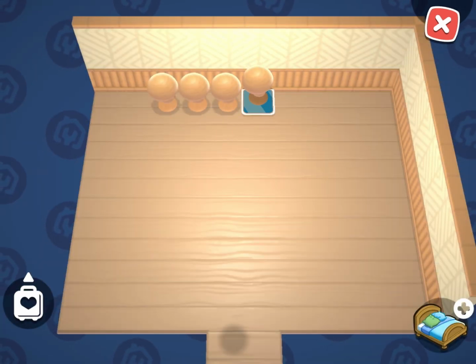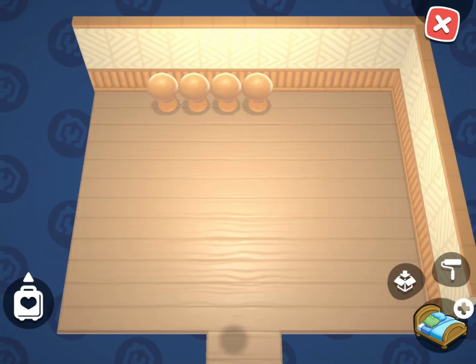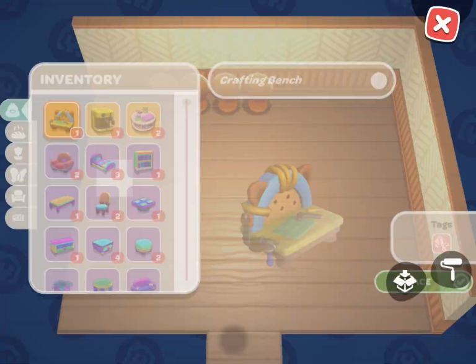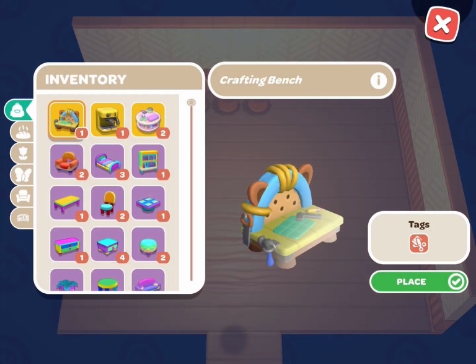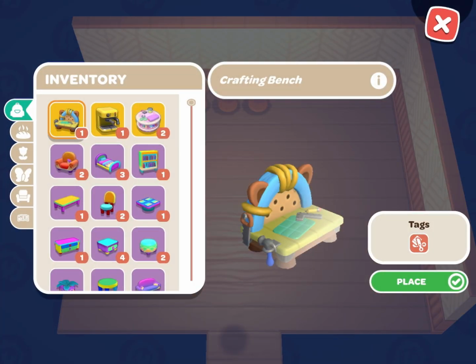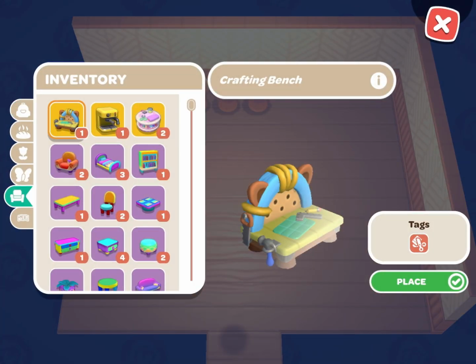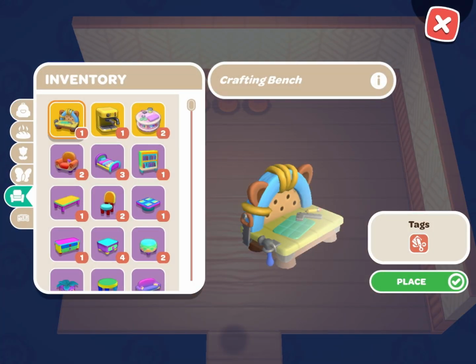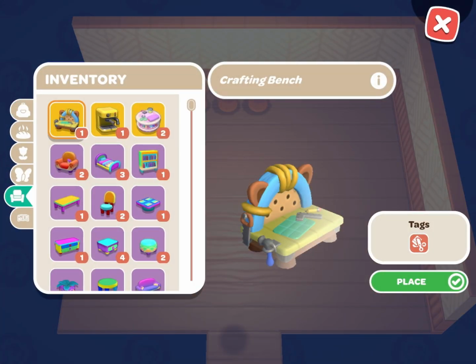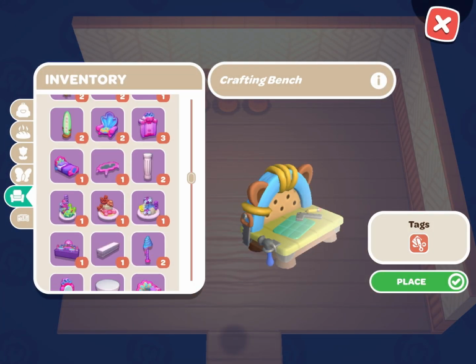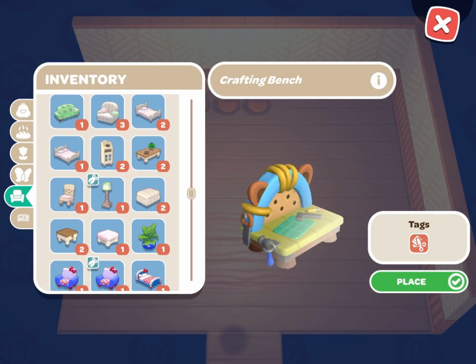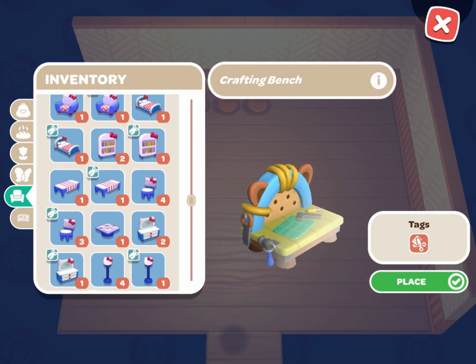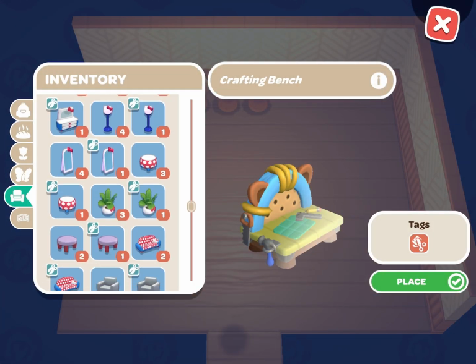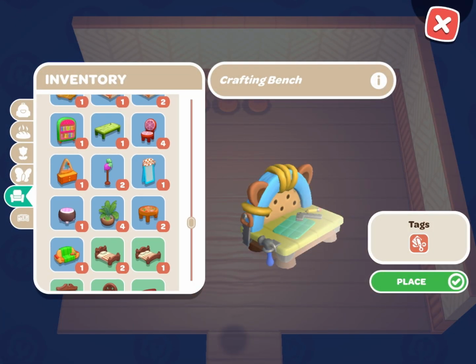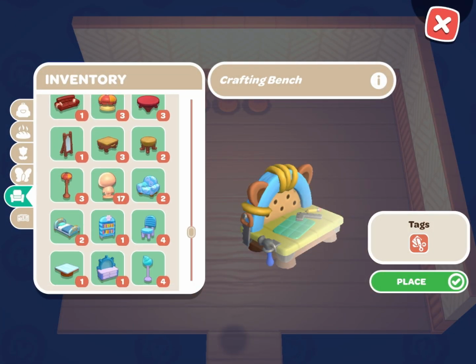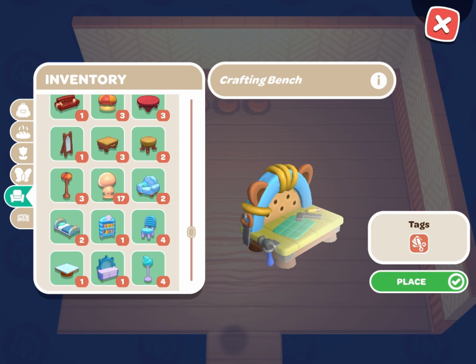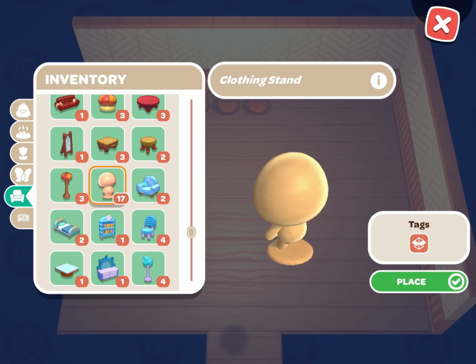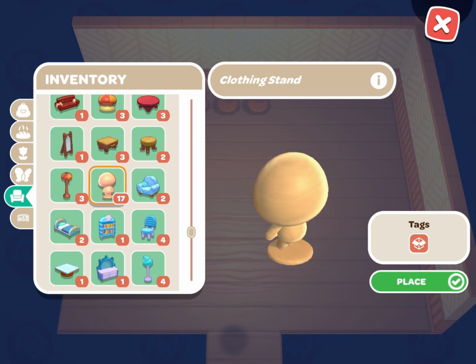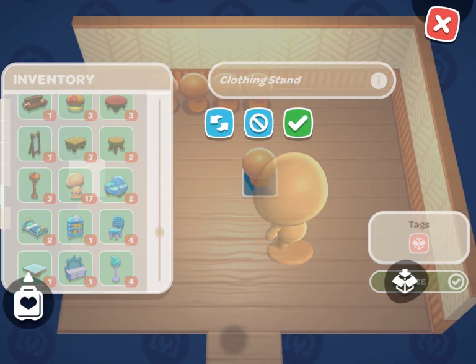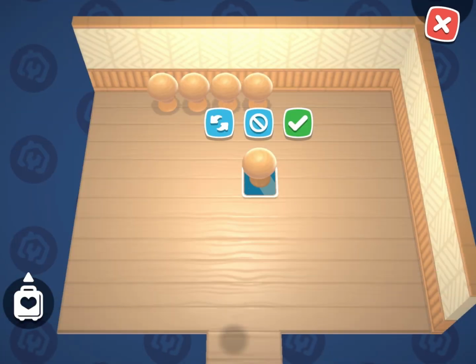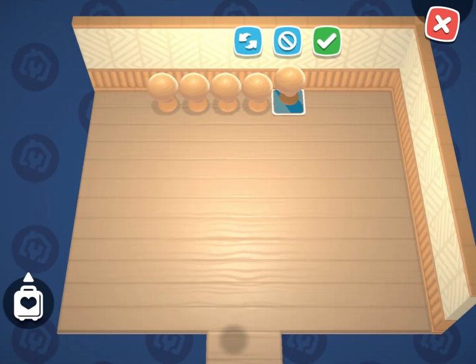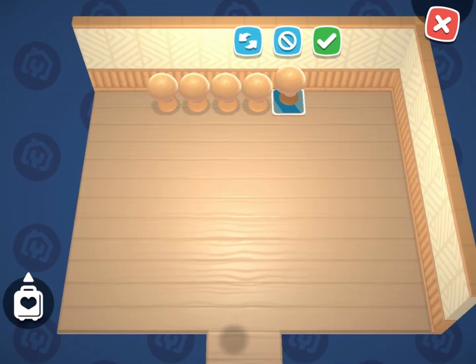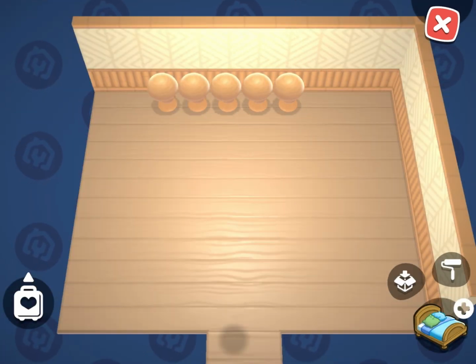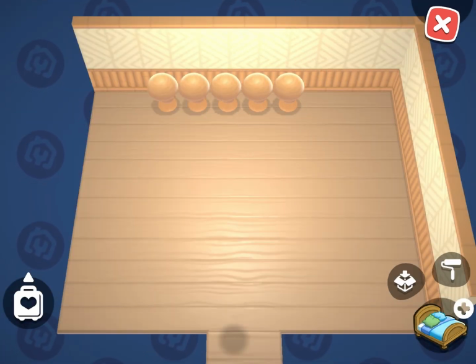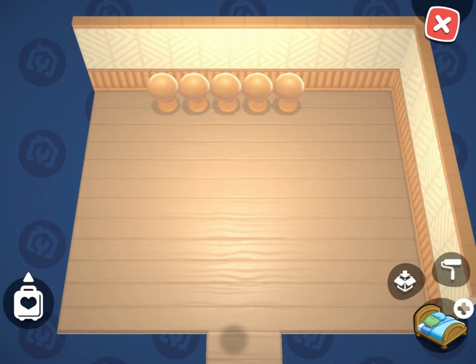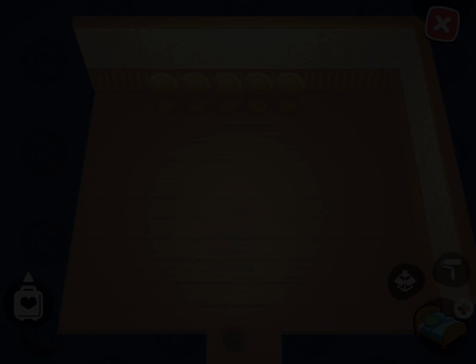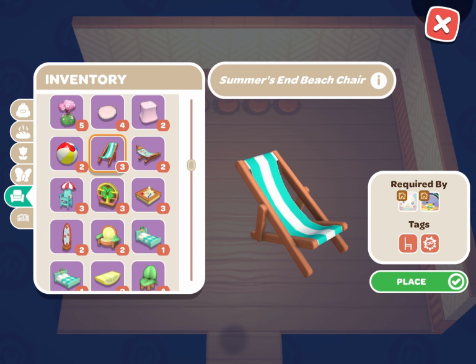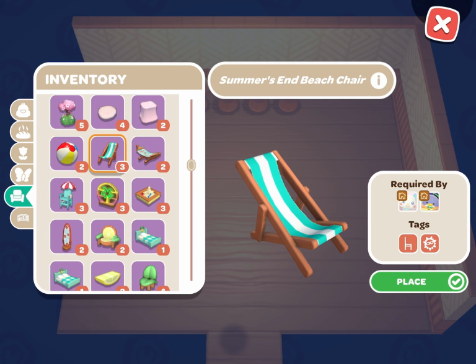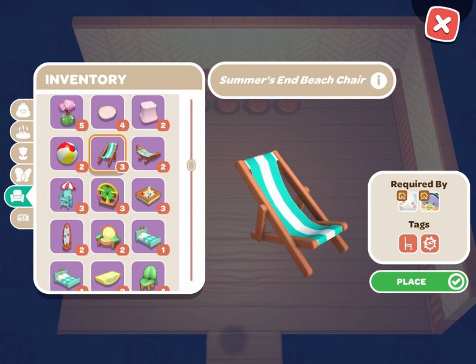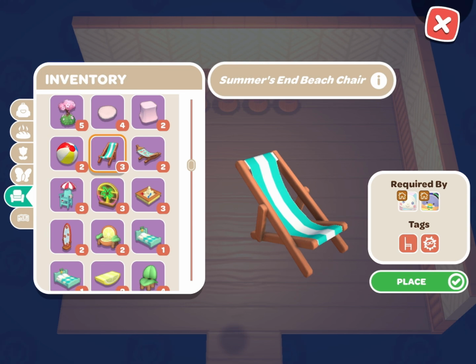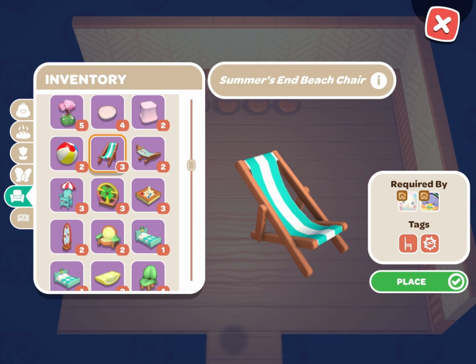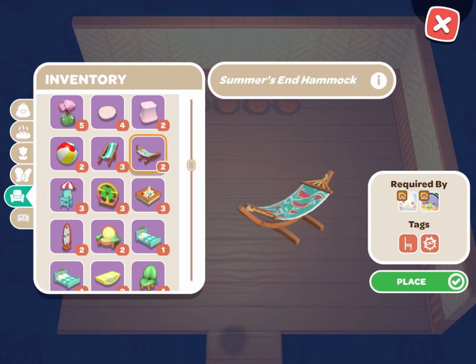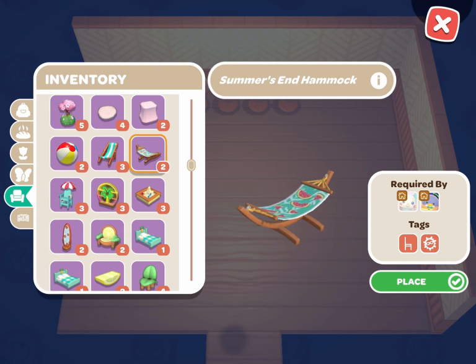Here is some Hello Kitty Island Adventure lore for you. The sun icon associated with that requirement represents two types of event furniture: the summer's end event furniture and the sunshine event furniture.